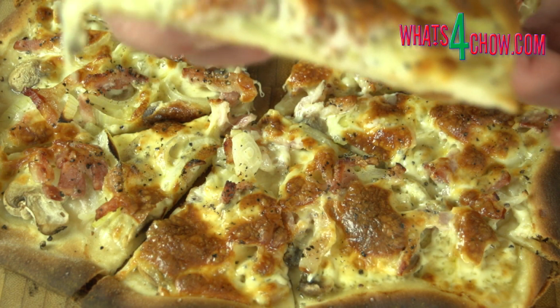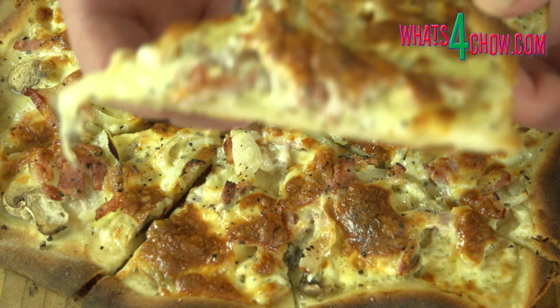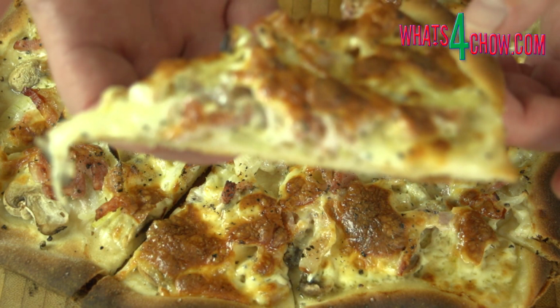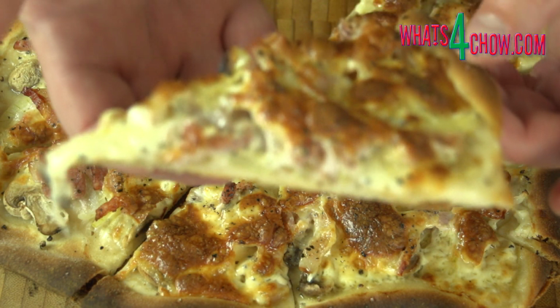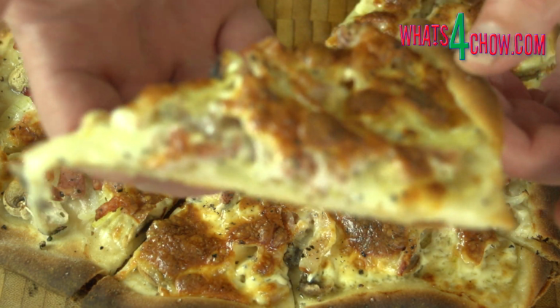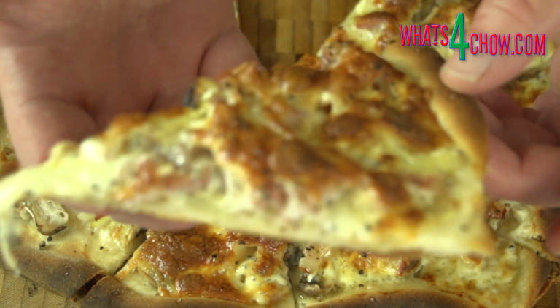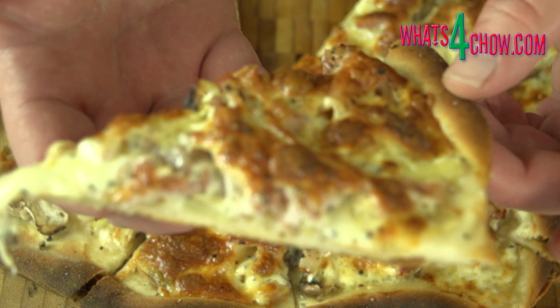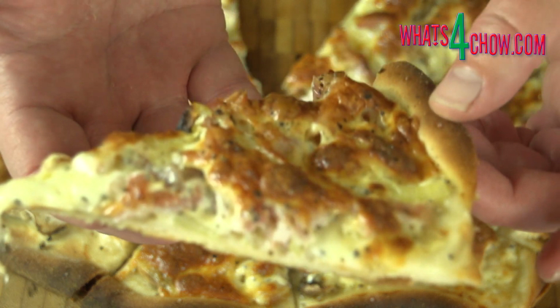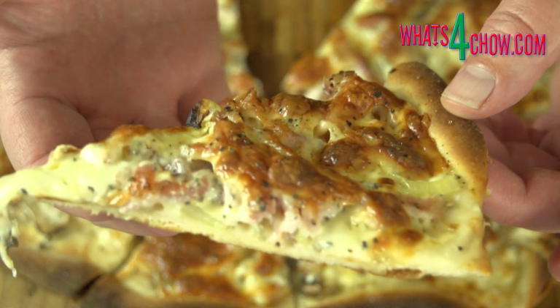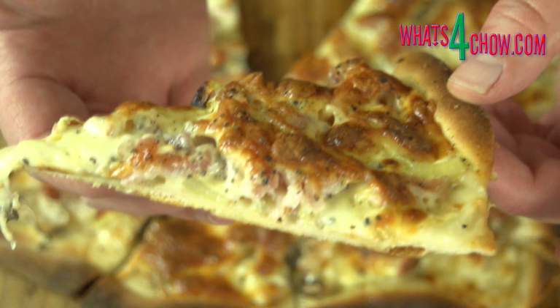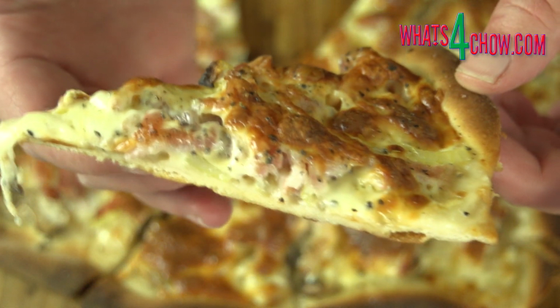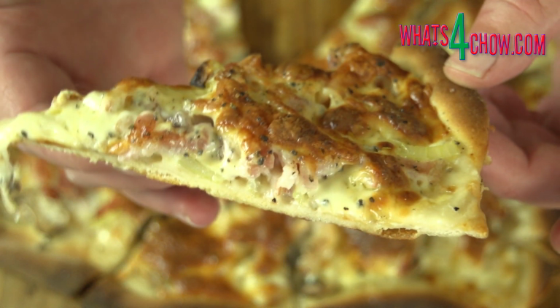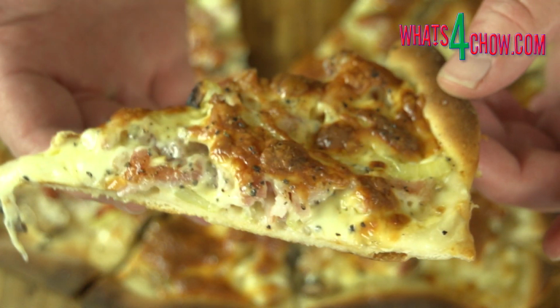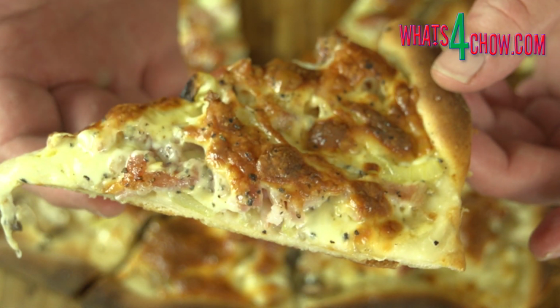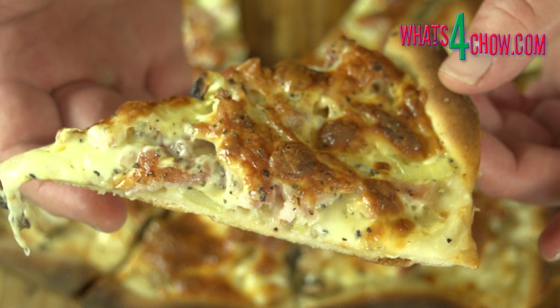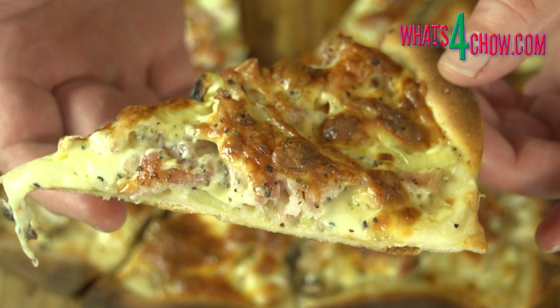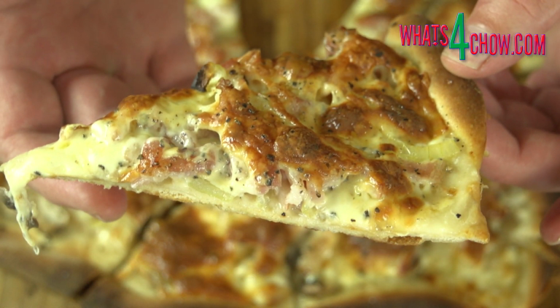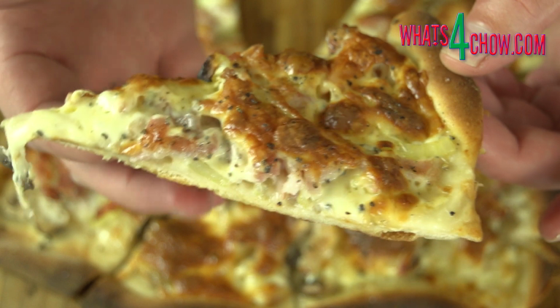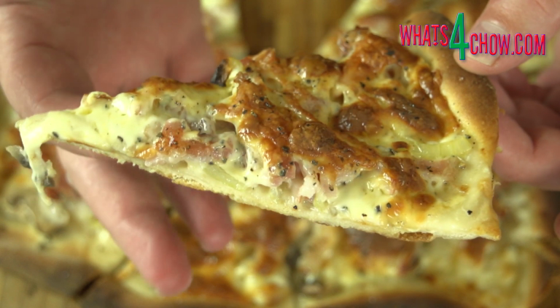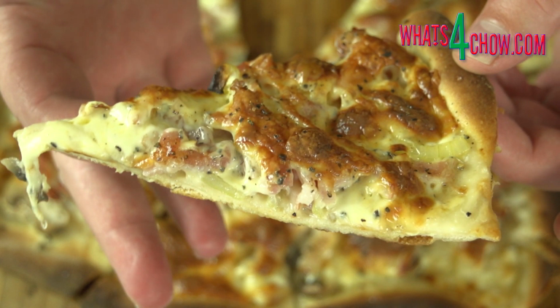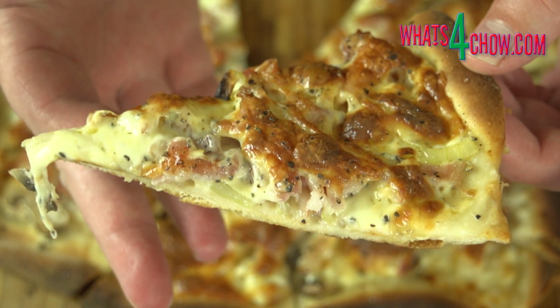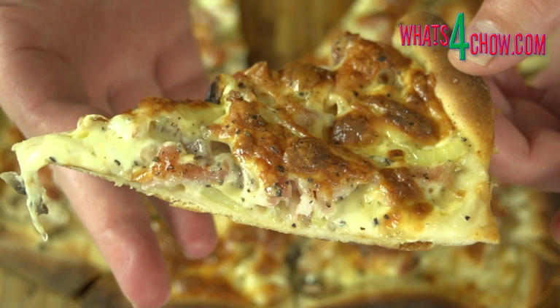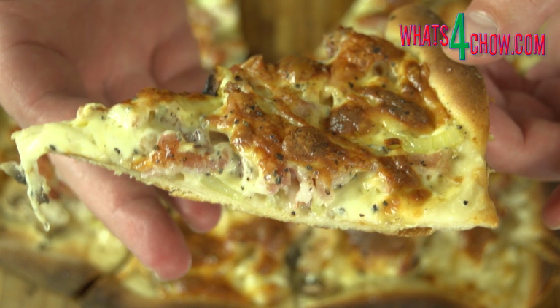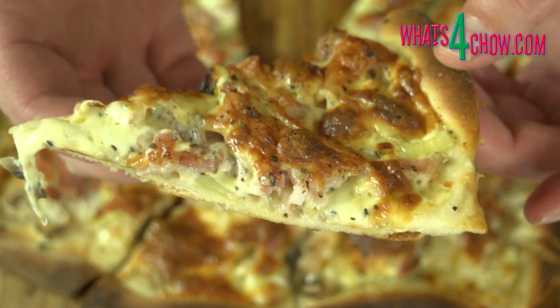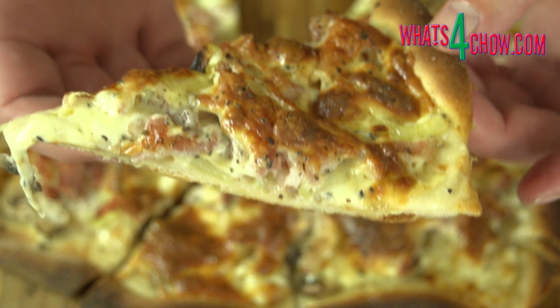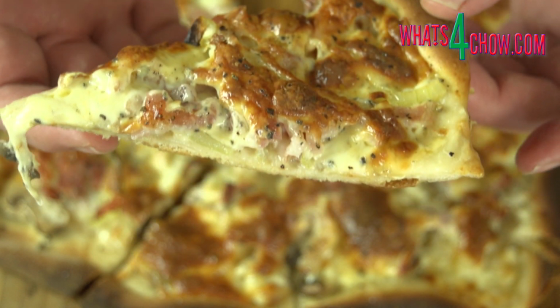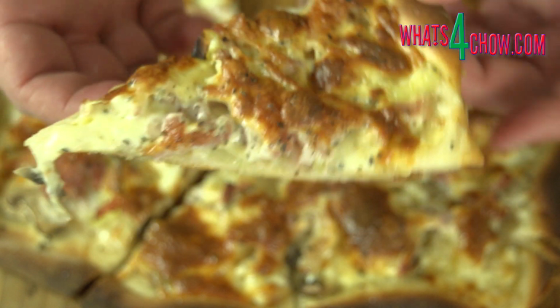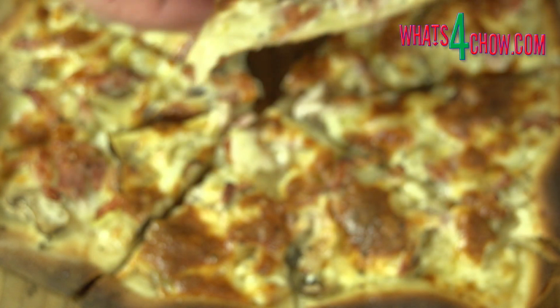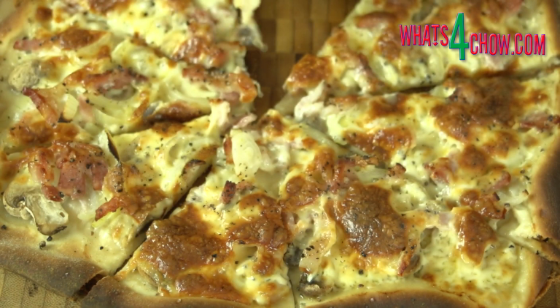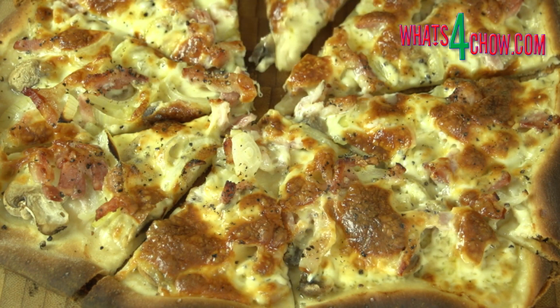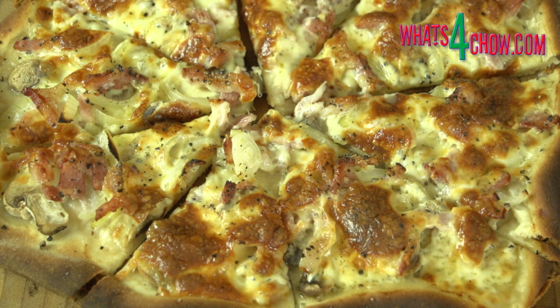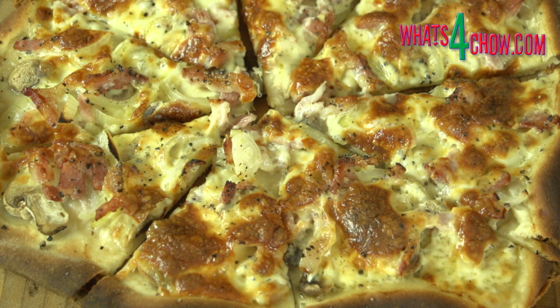And there it is — the pizza dough that behaves at home. In the near future I will make a selection of classic pizzas using these same bases. Thanks for joining us today, please subscribe to our channel and we will see you again tomorrow.